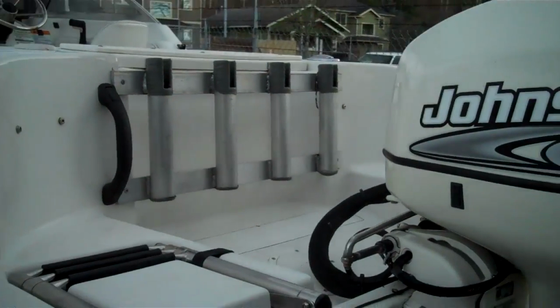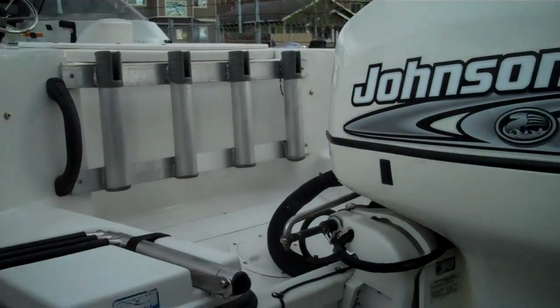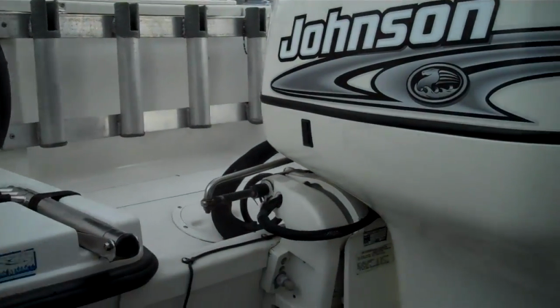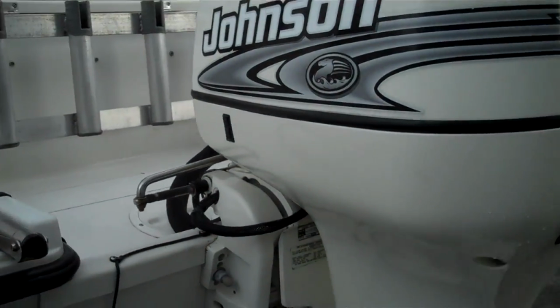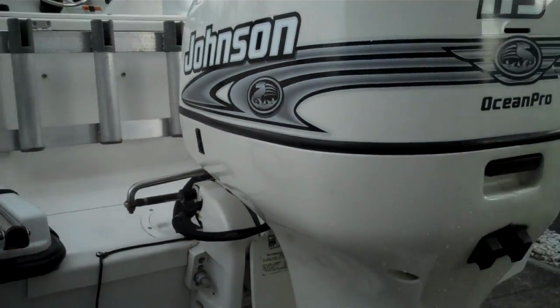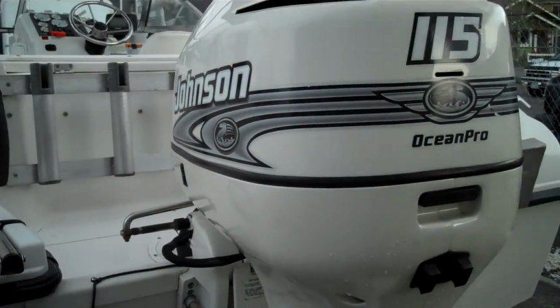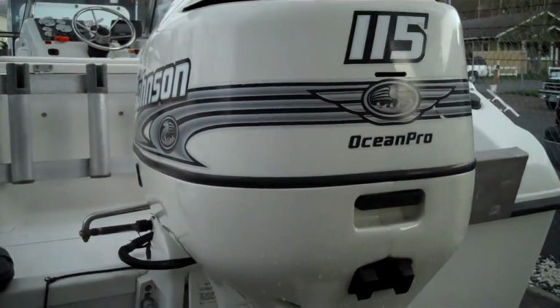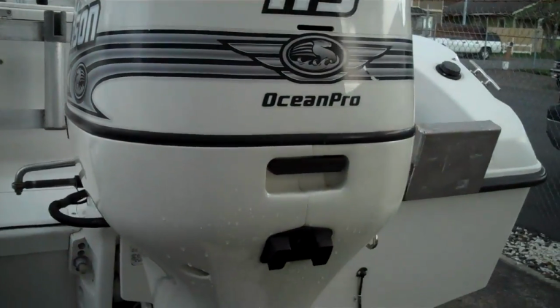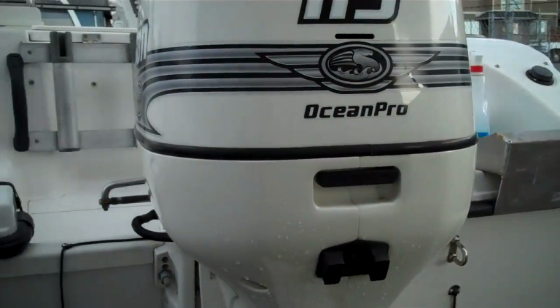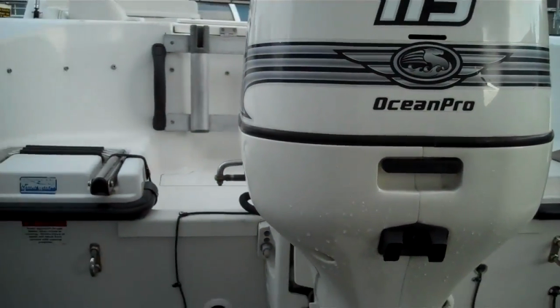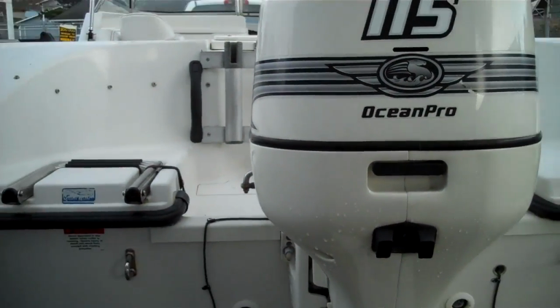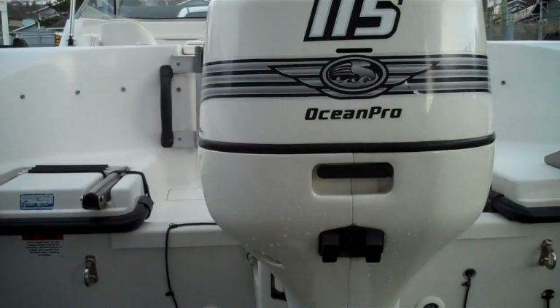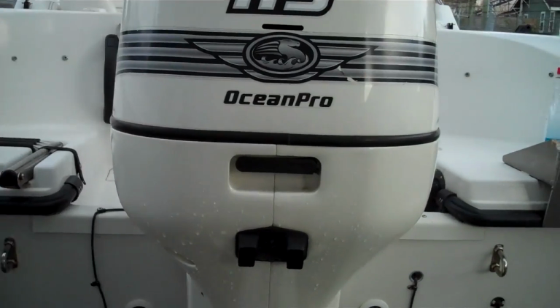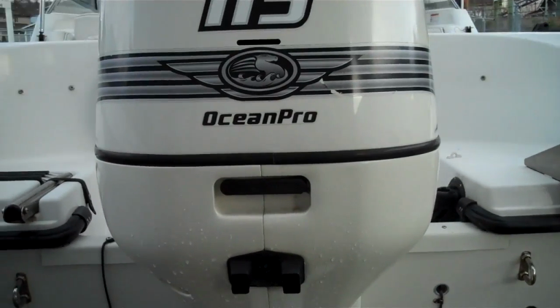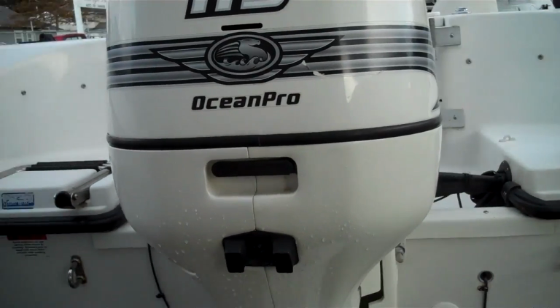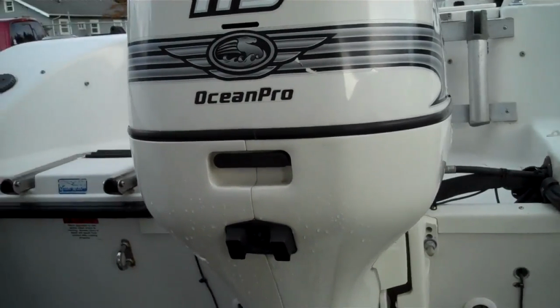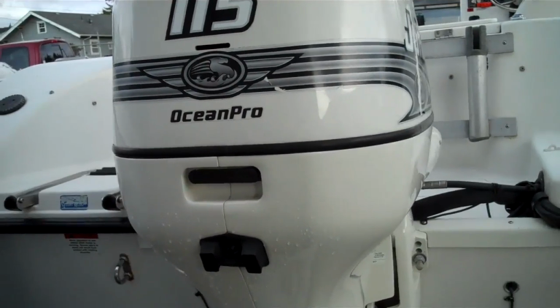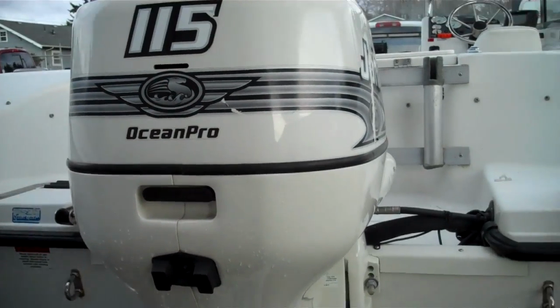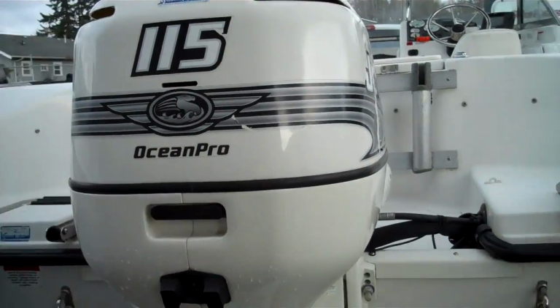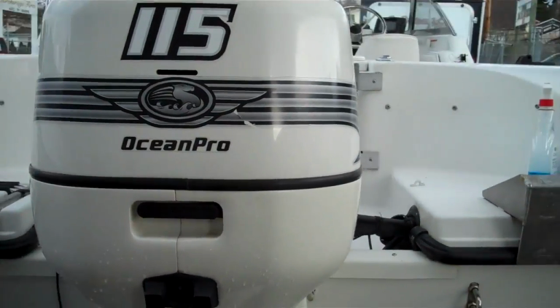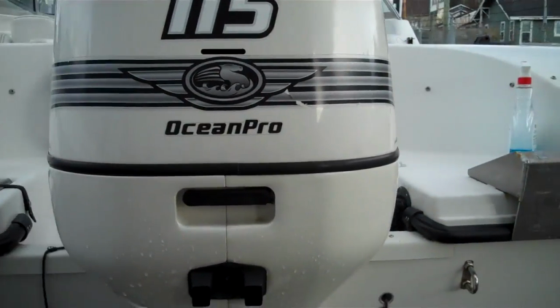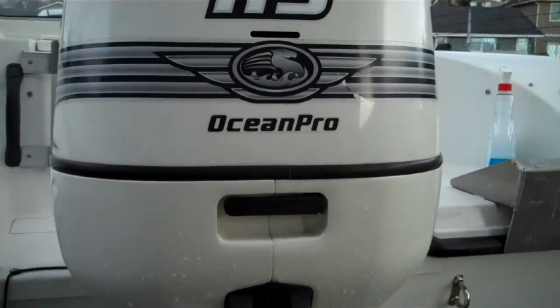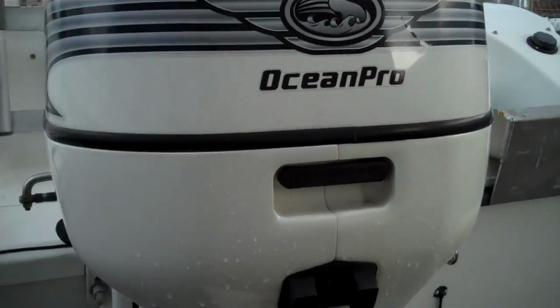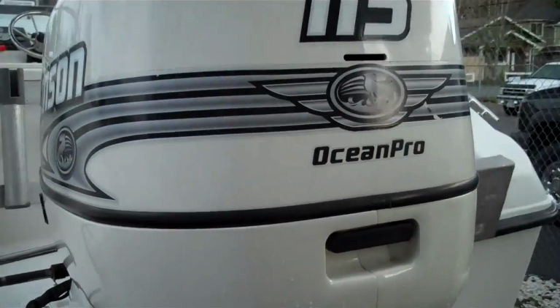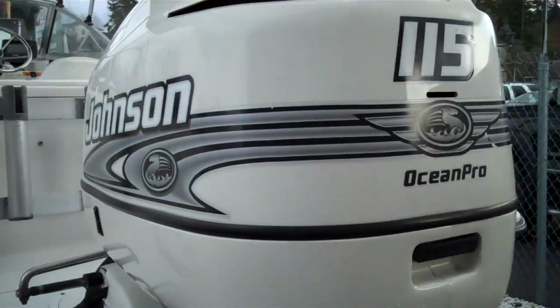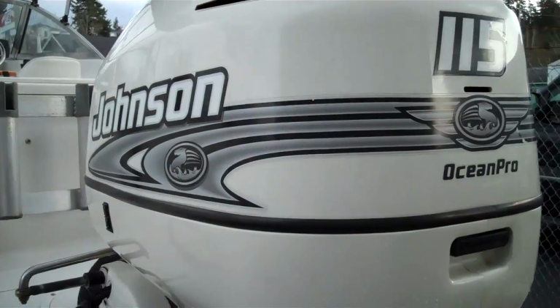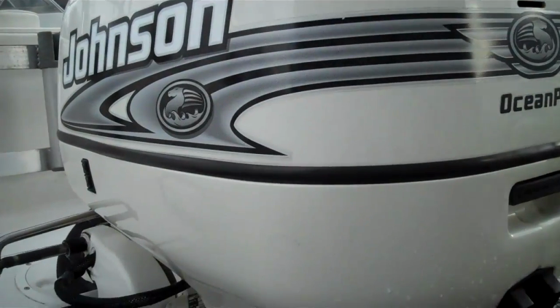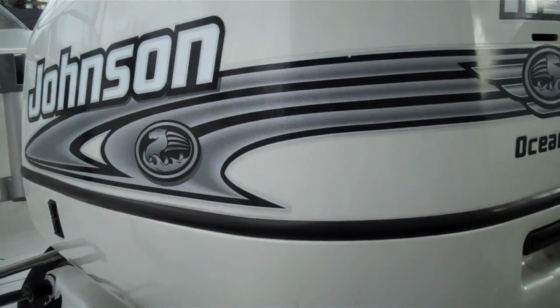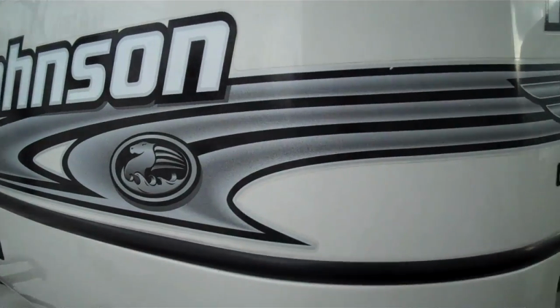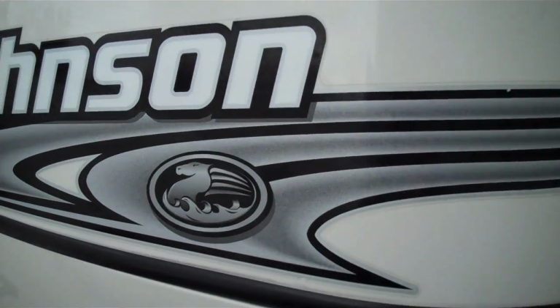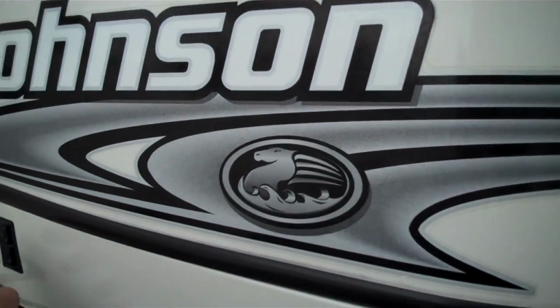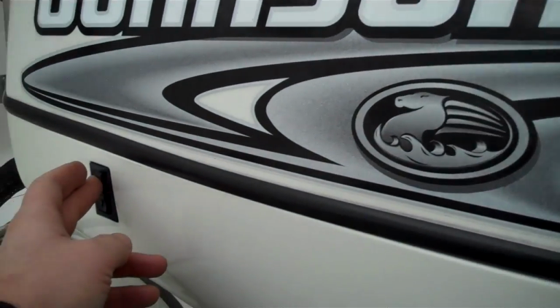Tried and true, super reliable Johnson 115 Ocean Pro, oil injected. It is a two-stroke, which makes them almost bulletproof and very fast.